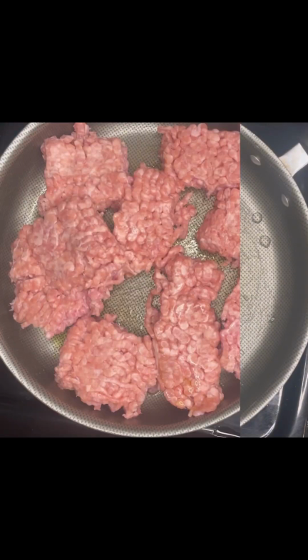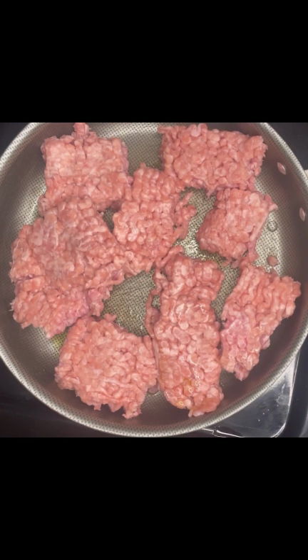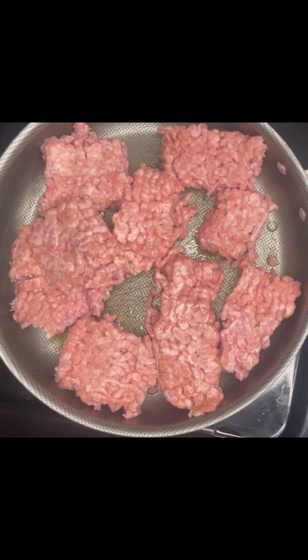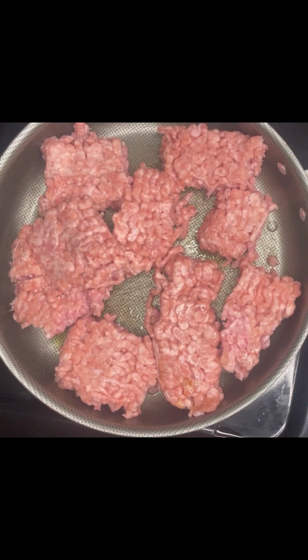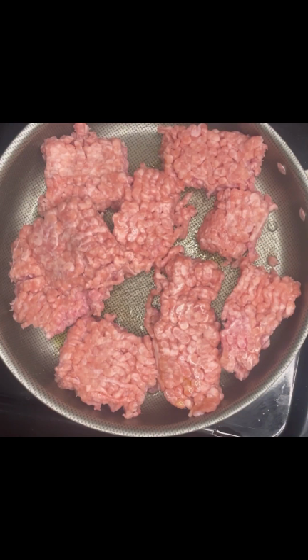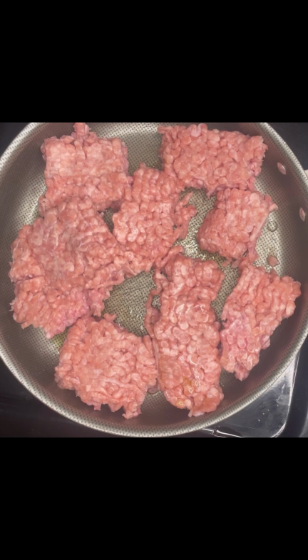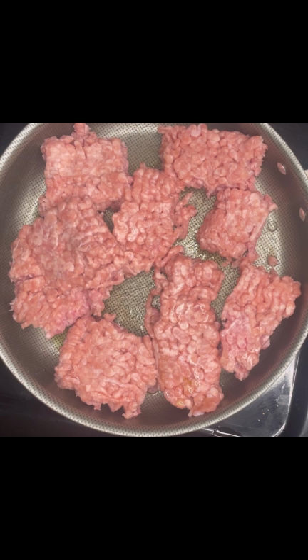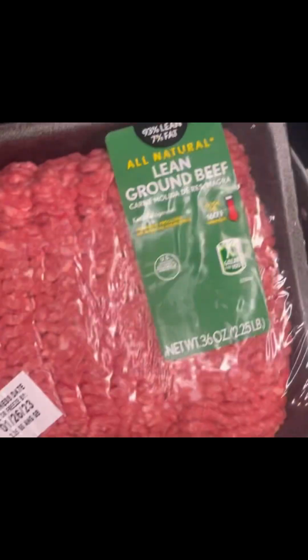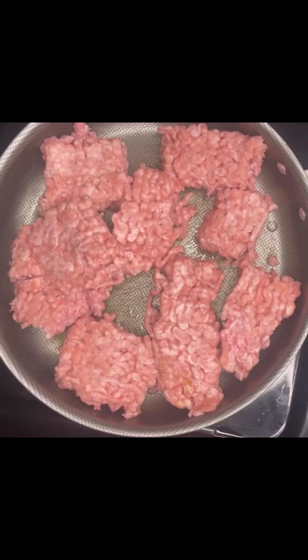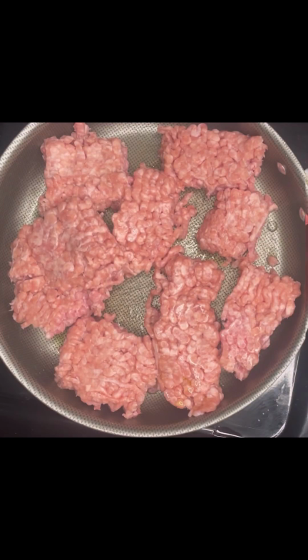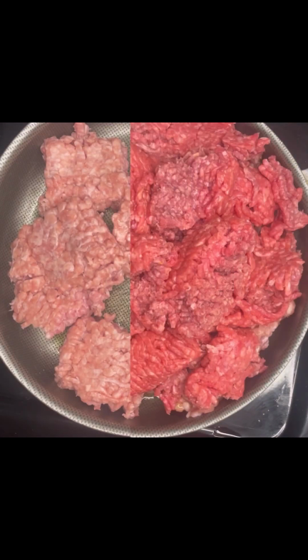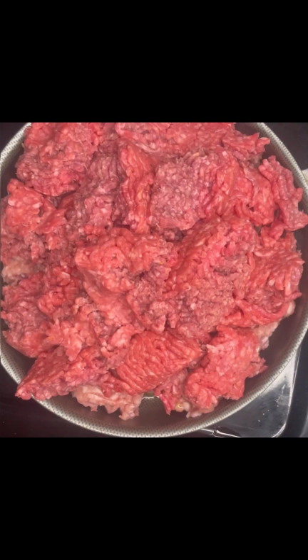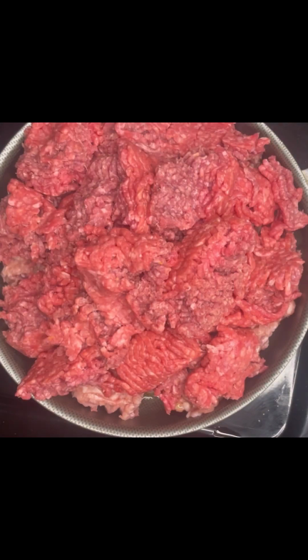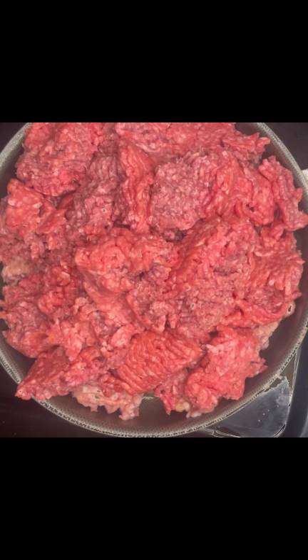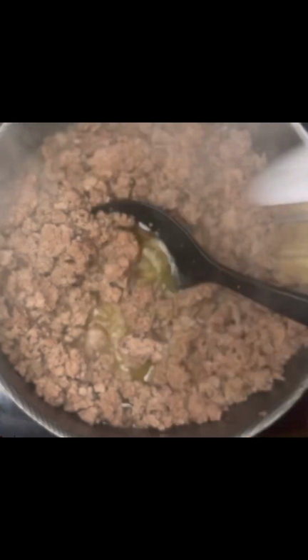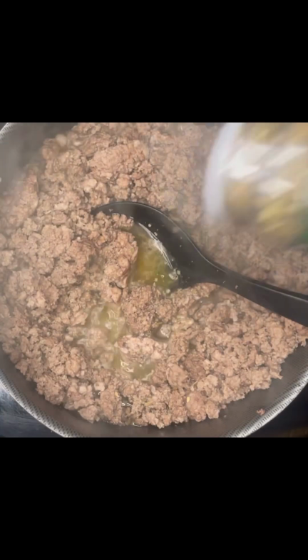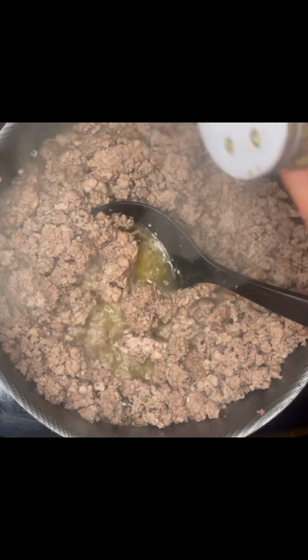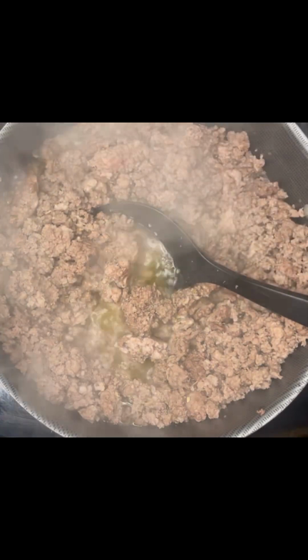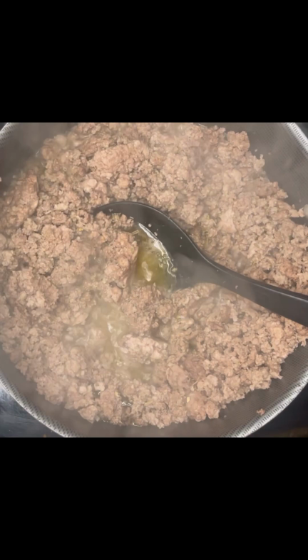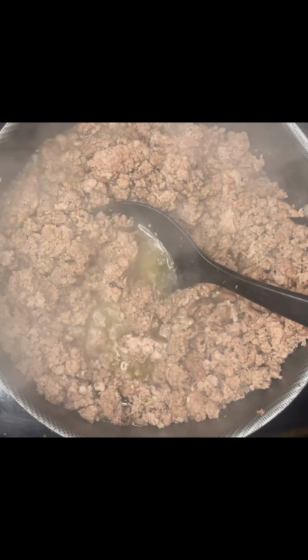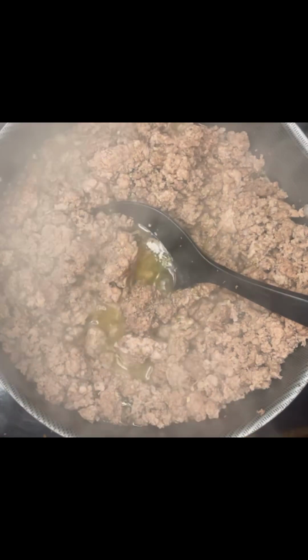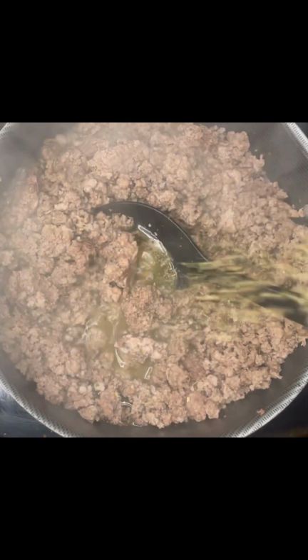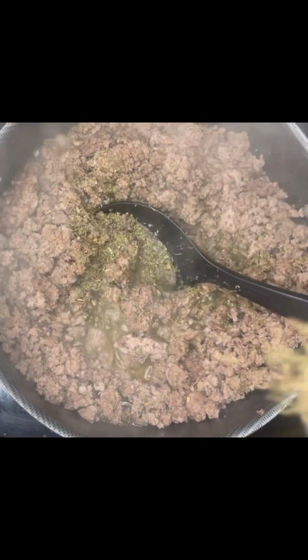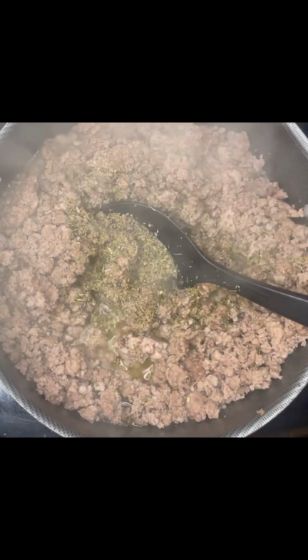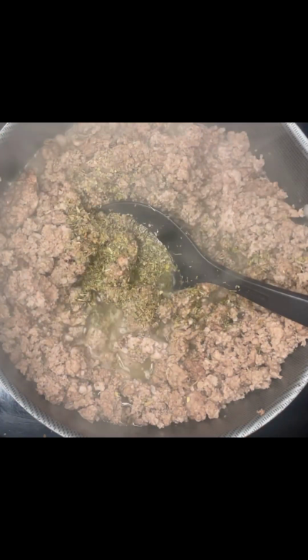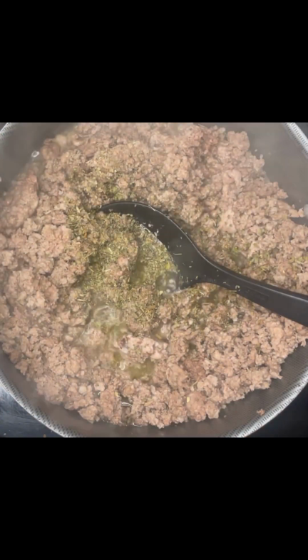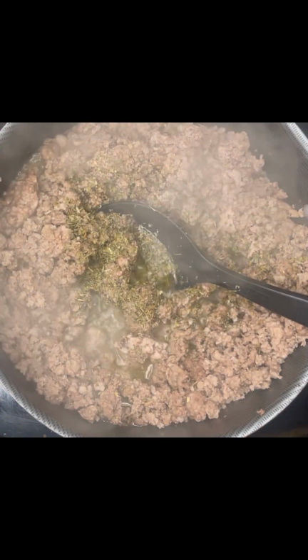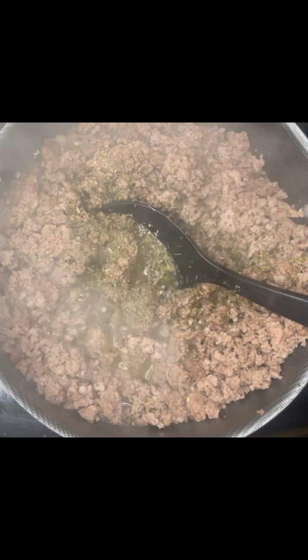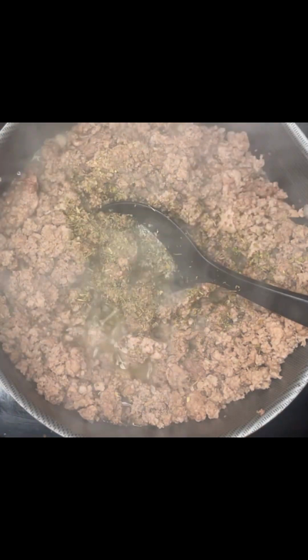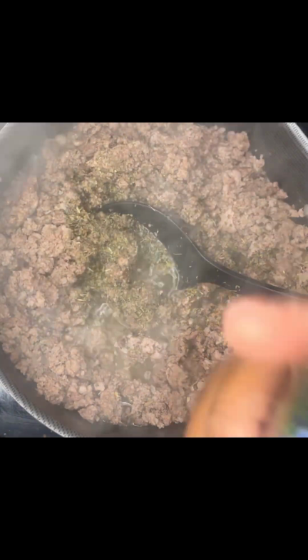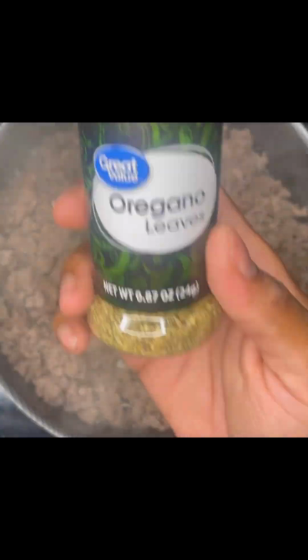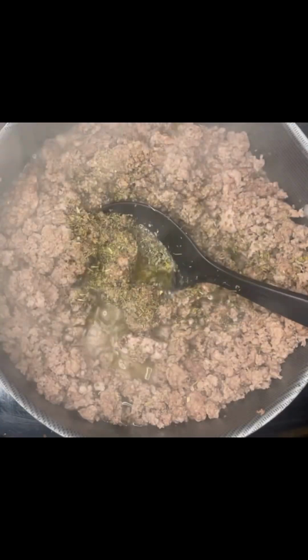We're going to take some pork and some lean ground beef and brown that. The leaner your beef is, the less oil and stuff that you will have in your pot.